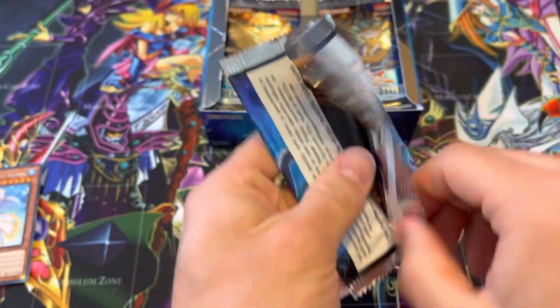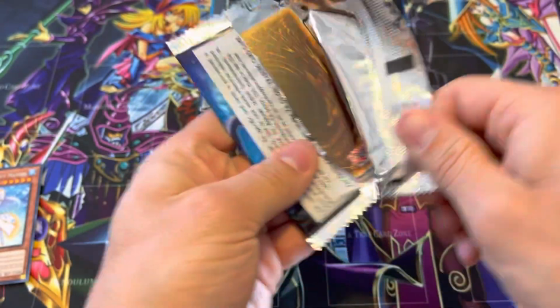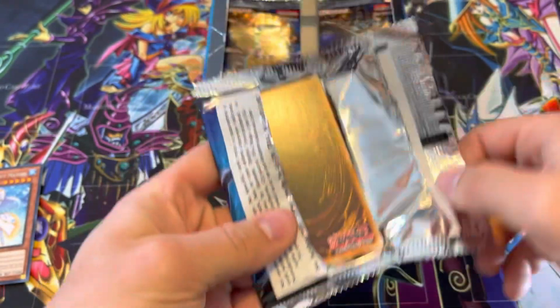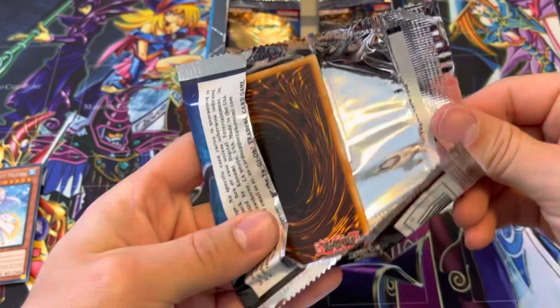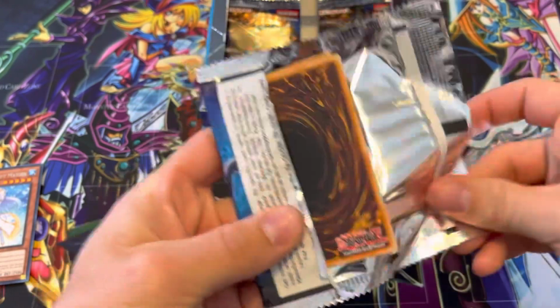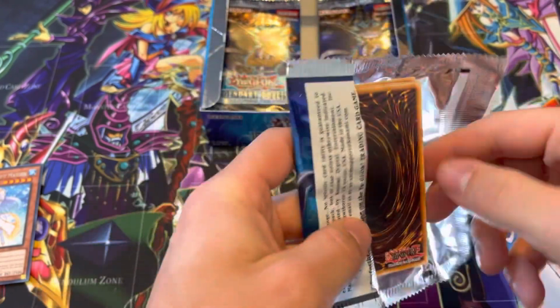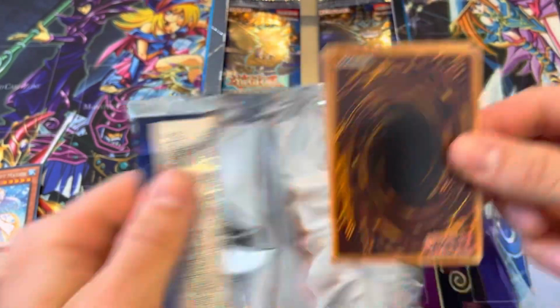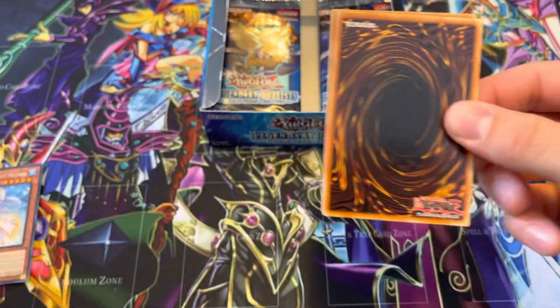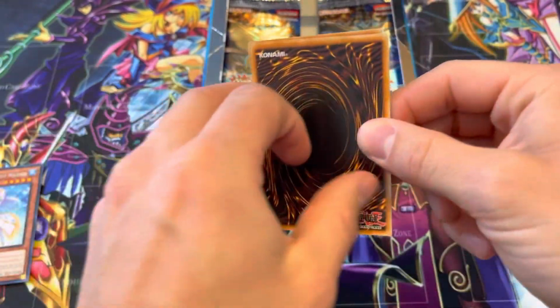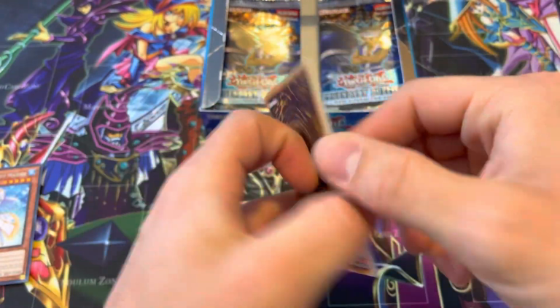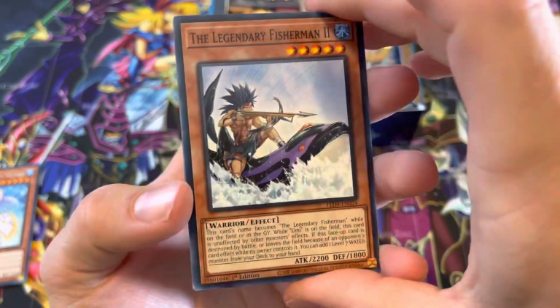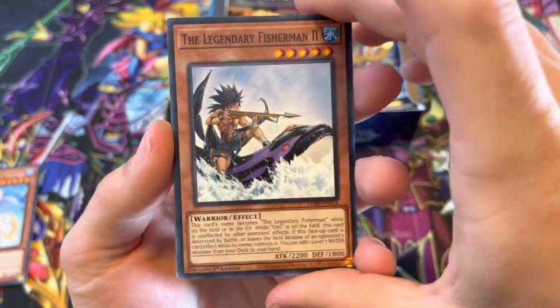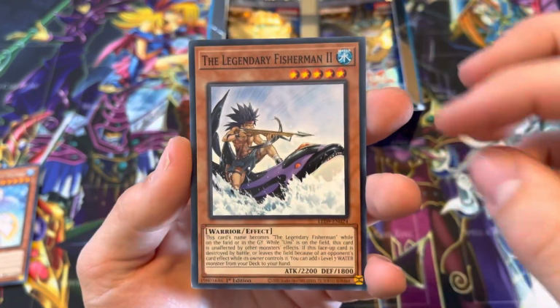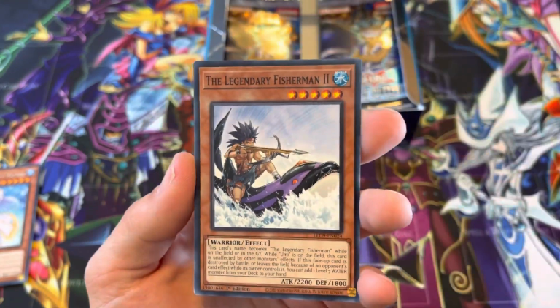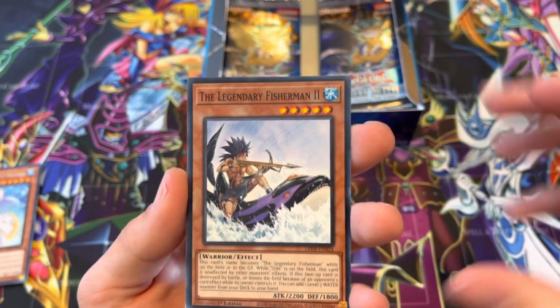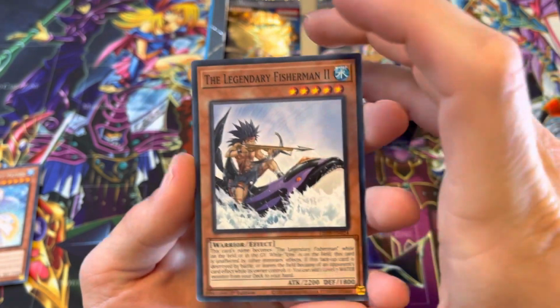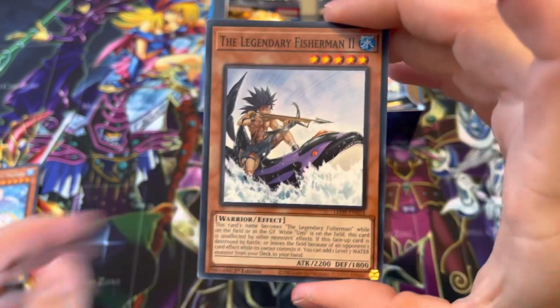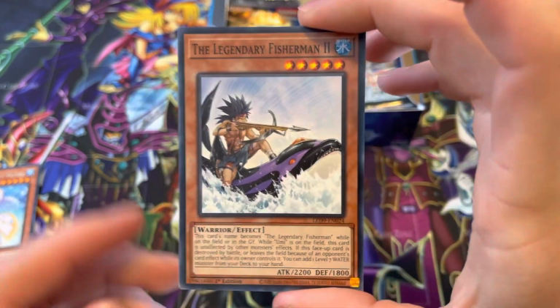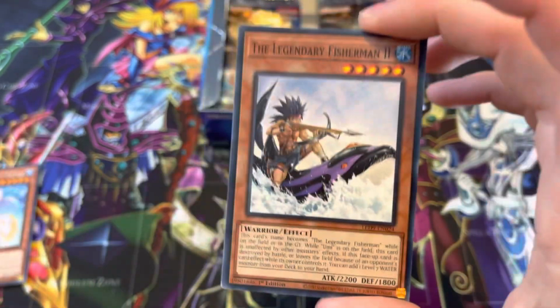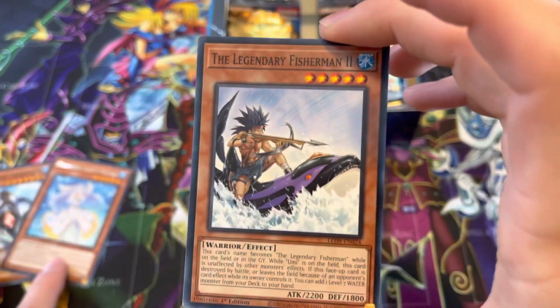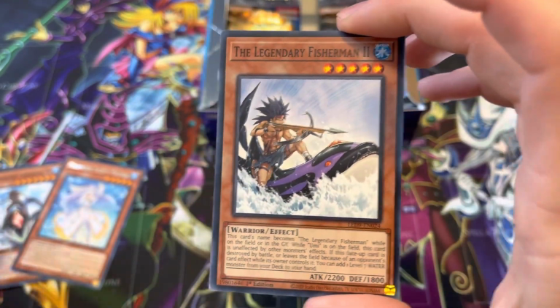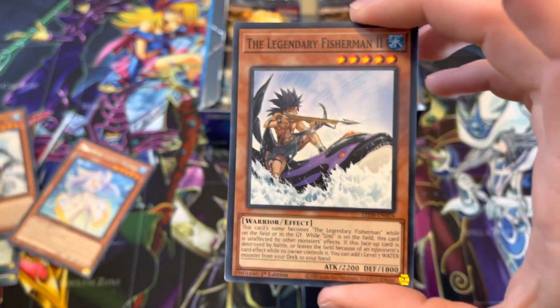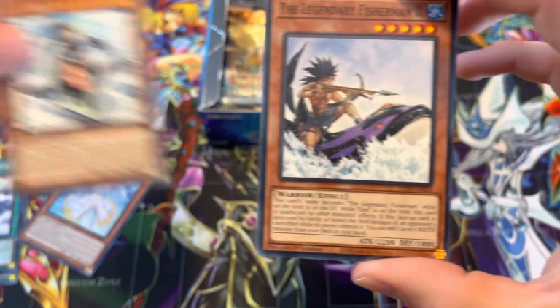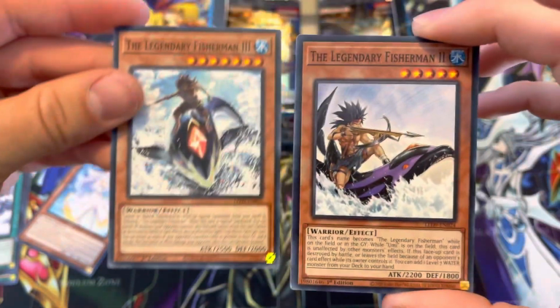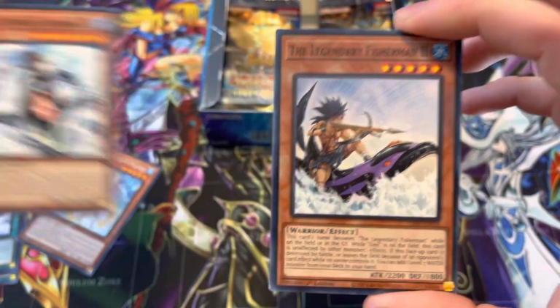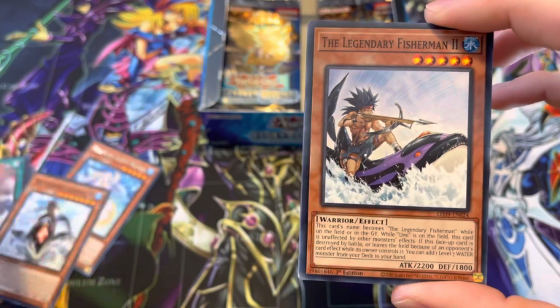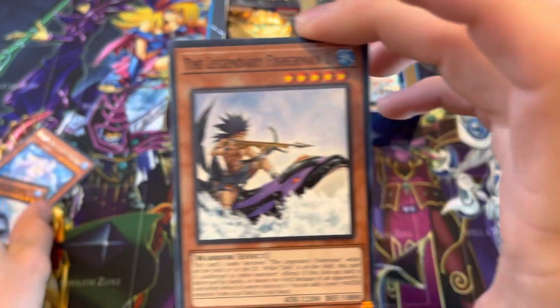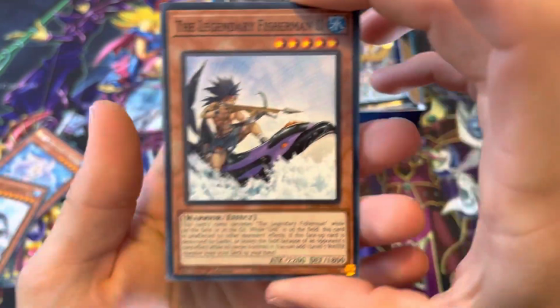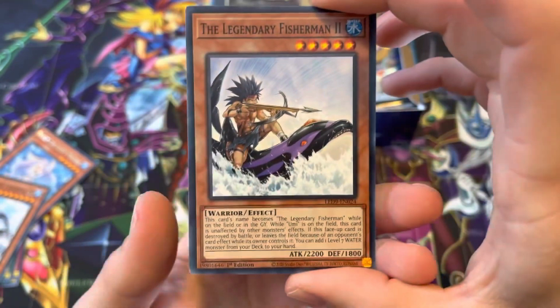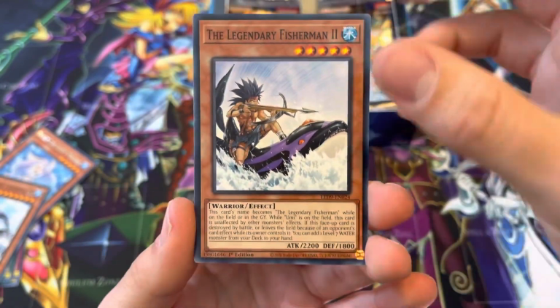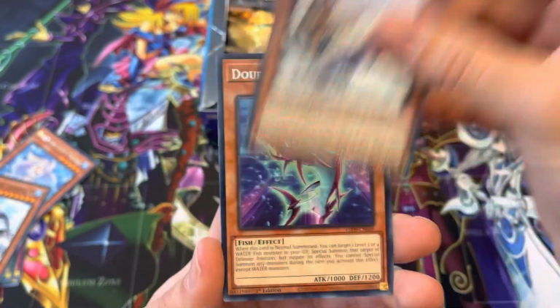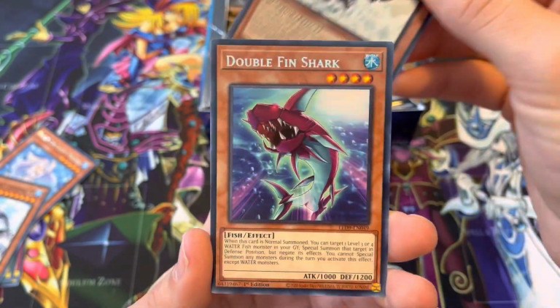Clean rip, all the way down, open like a book. Turn it around. Wait, that's a different one — that's Legendary Fisherman 2. Legendary Fisherman 3. All right, well, we'll see if this guy can bring any better luck.